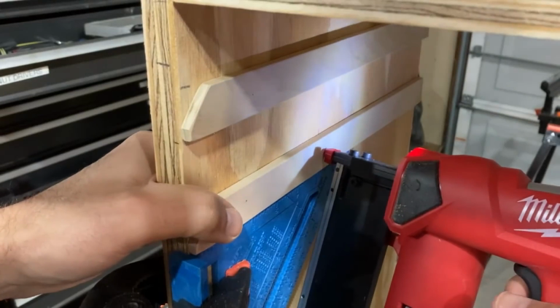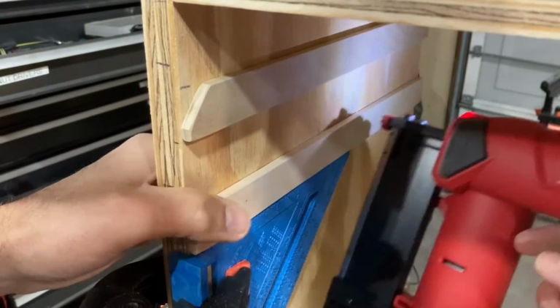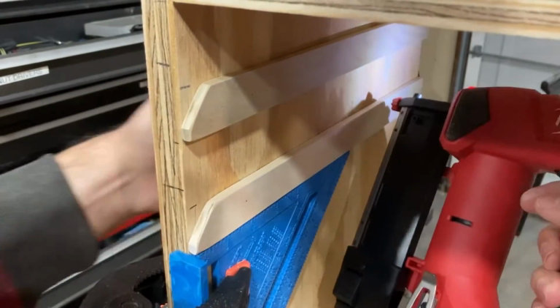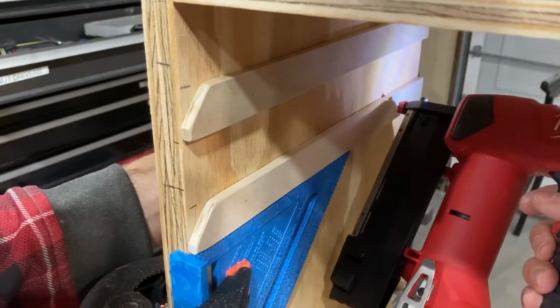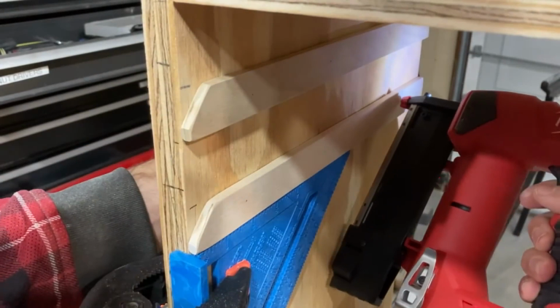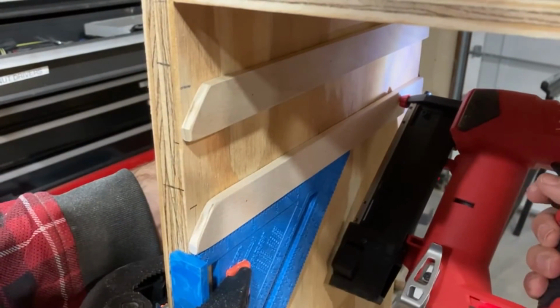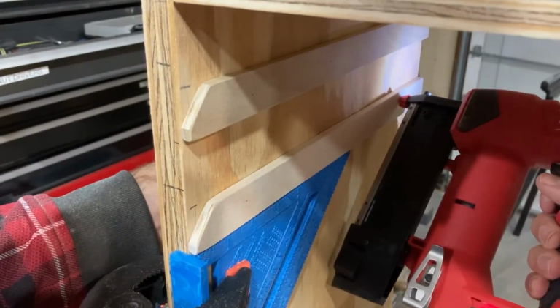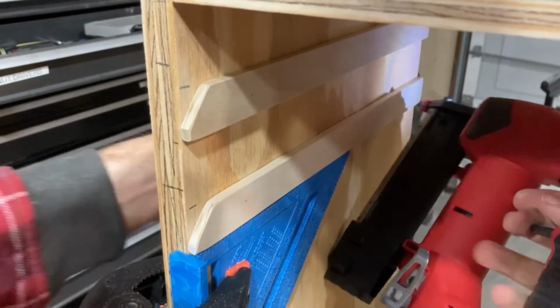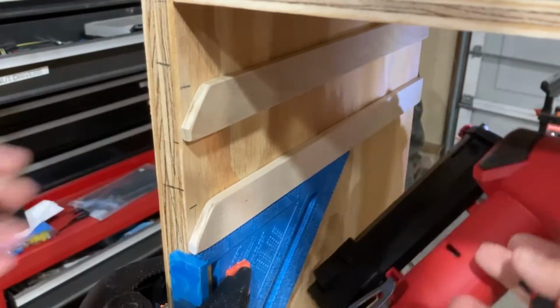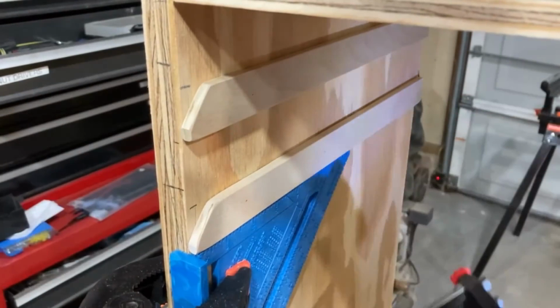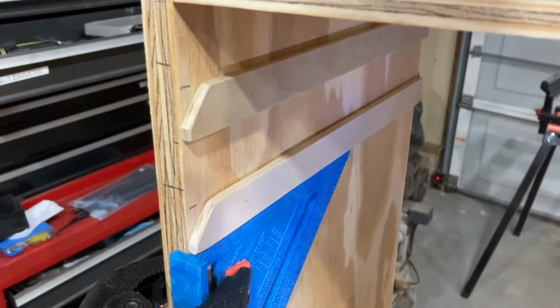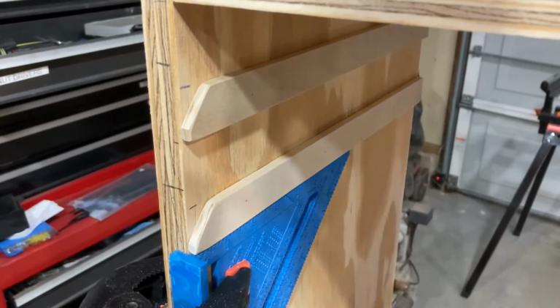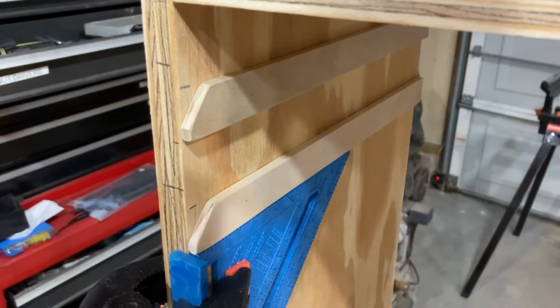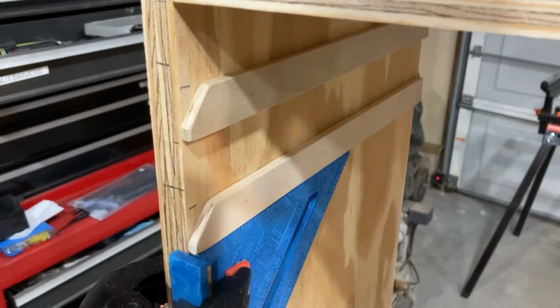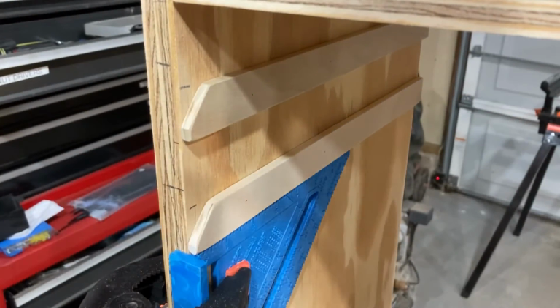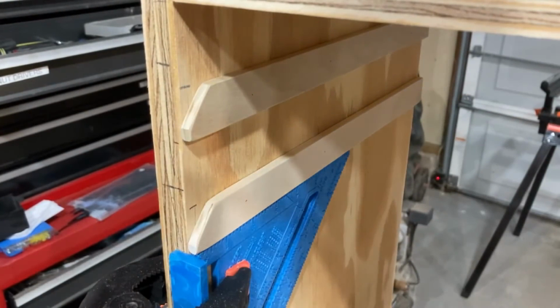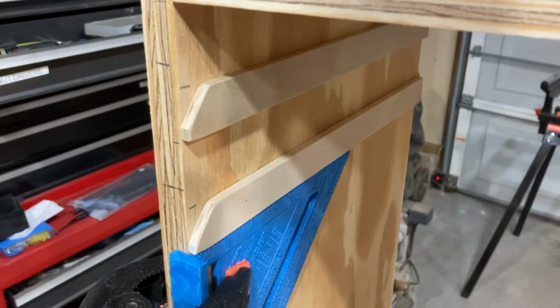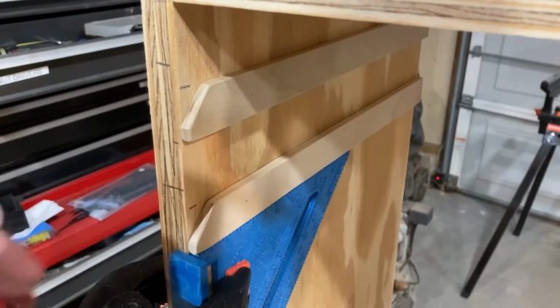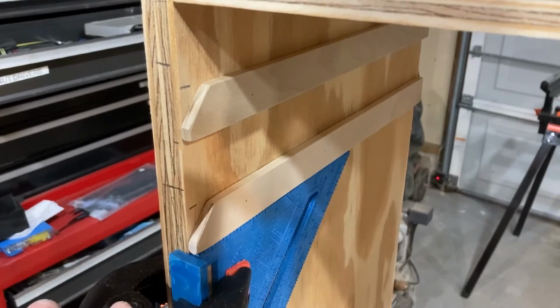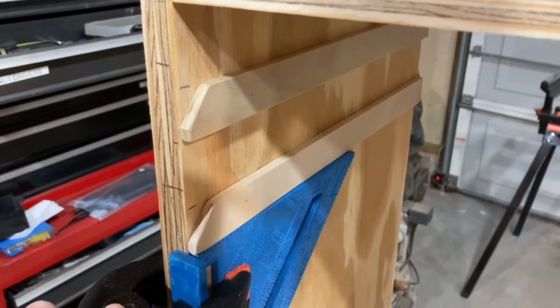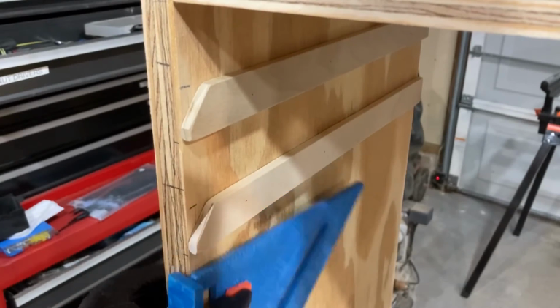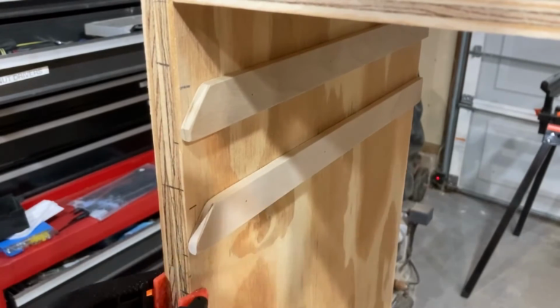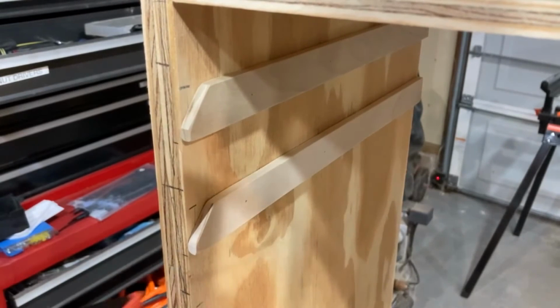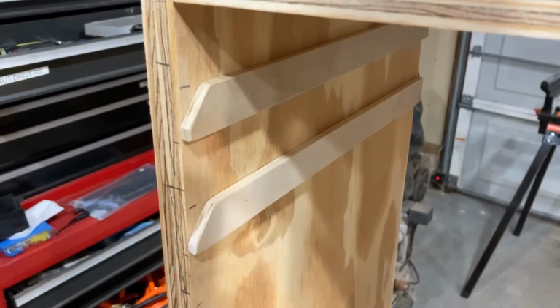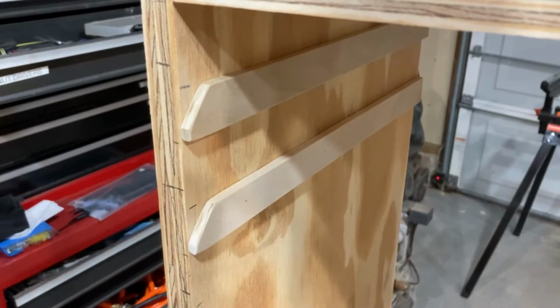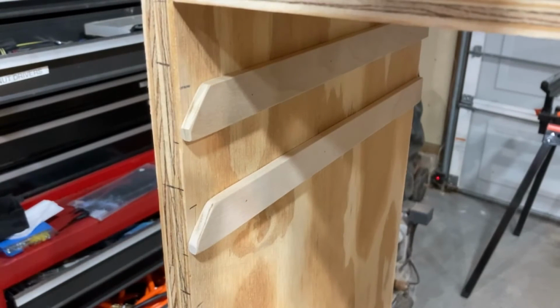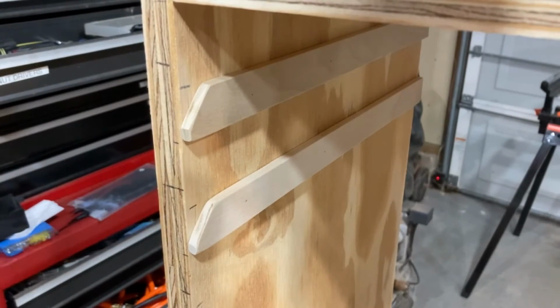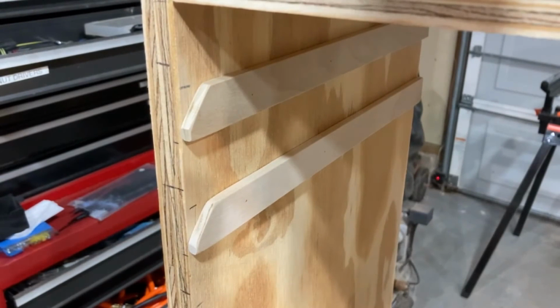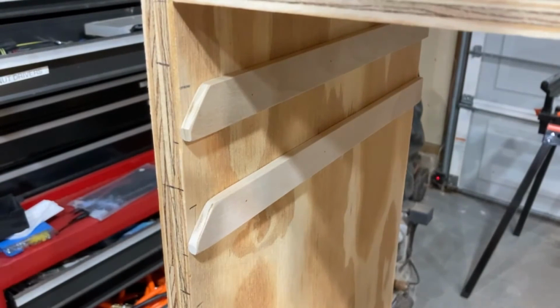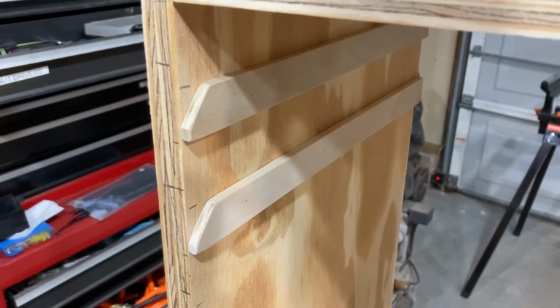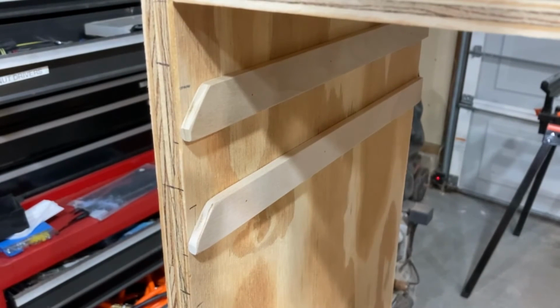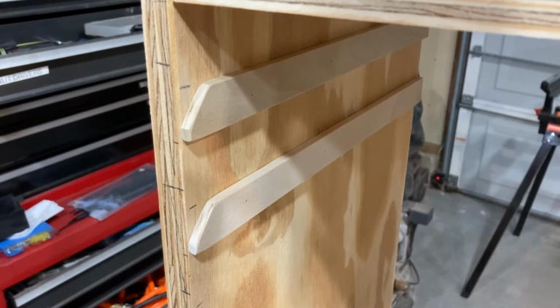Notice I'm aligning the support rails up with those marks I made earlier. Glue and nails are all that hold the support rails in place.